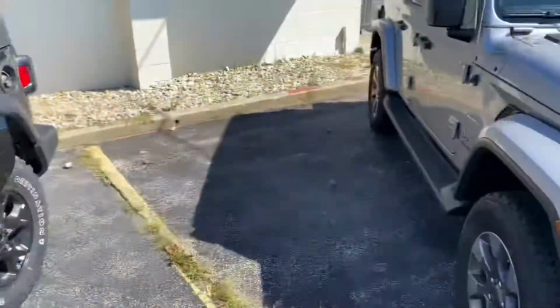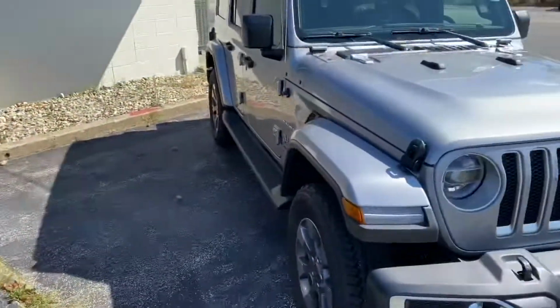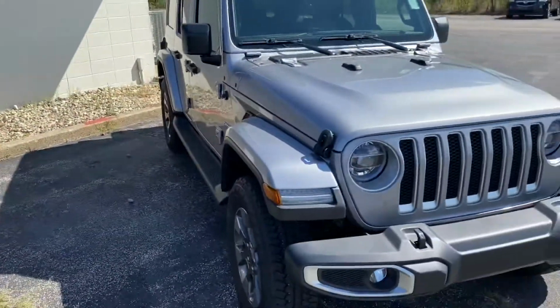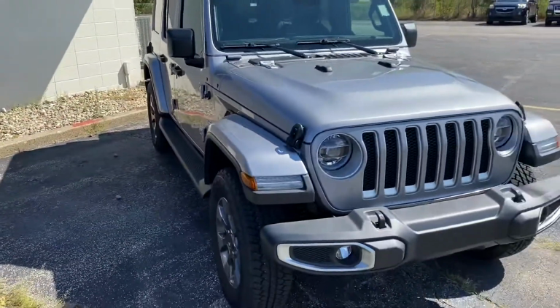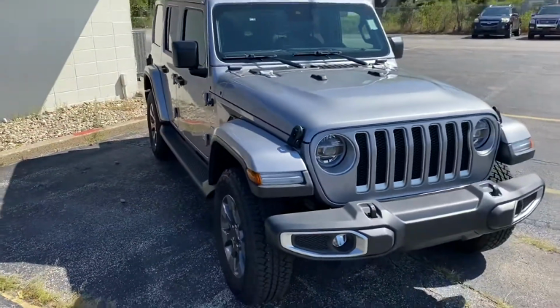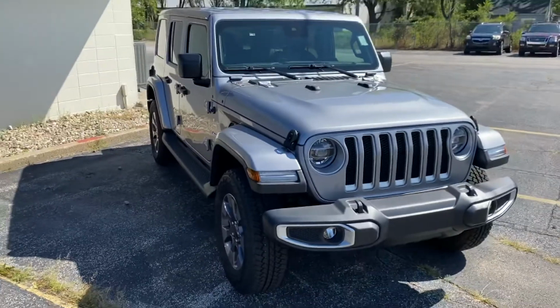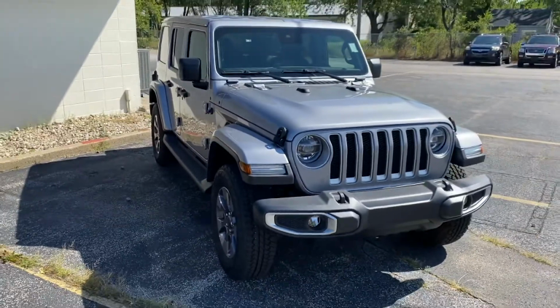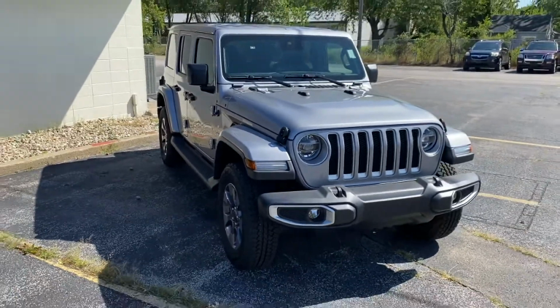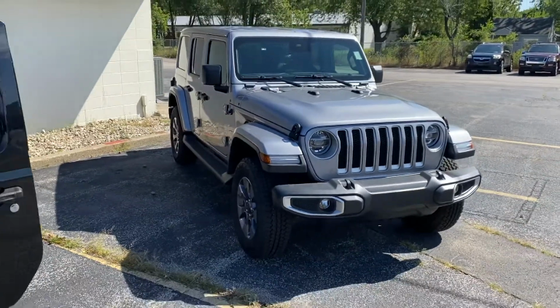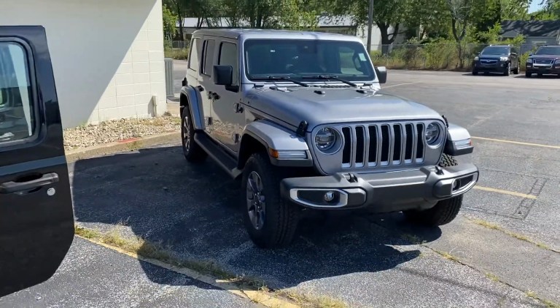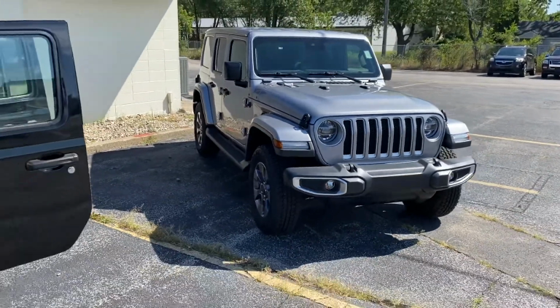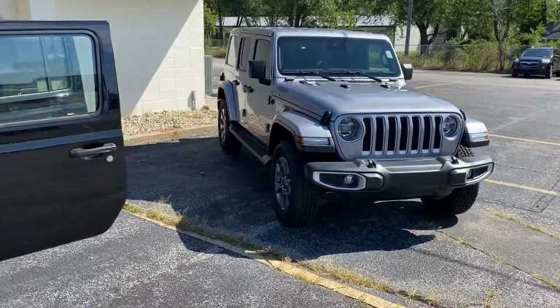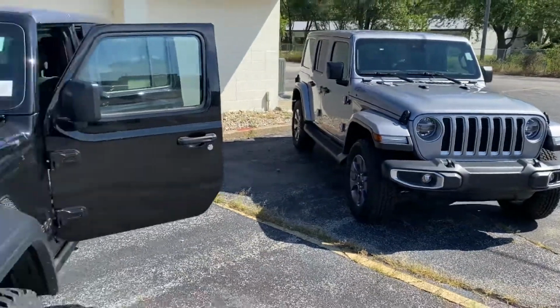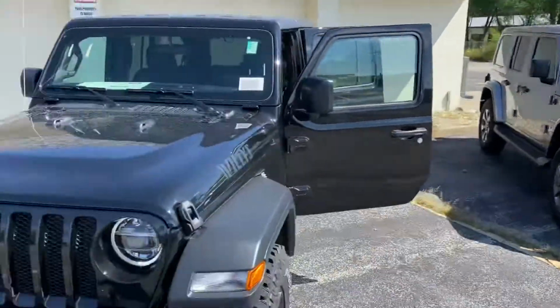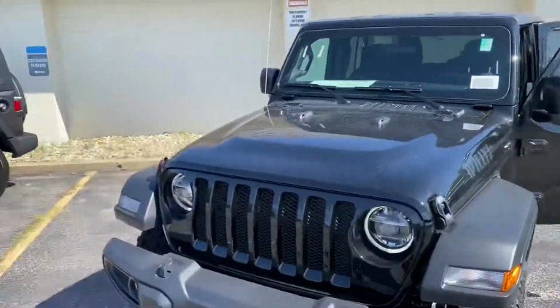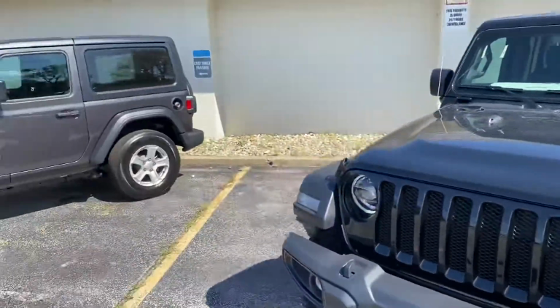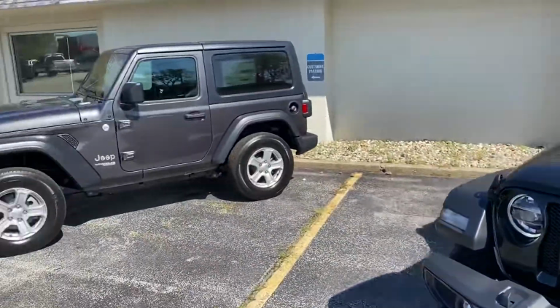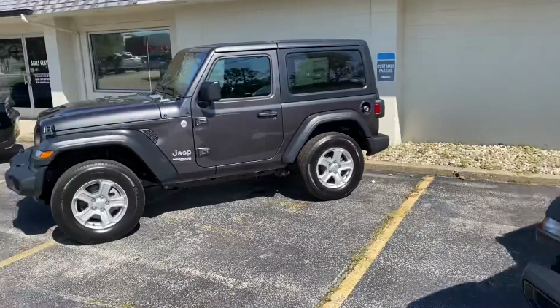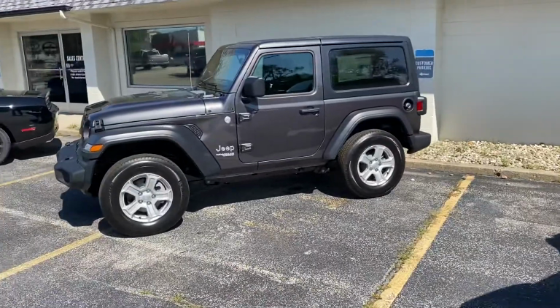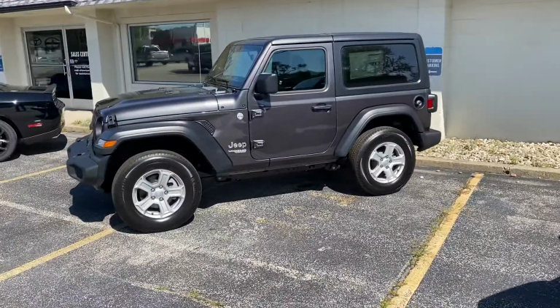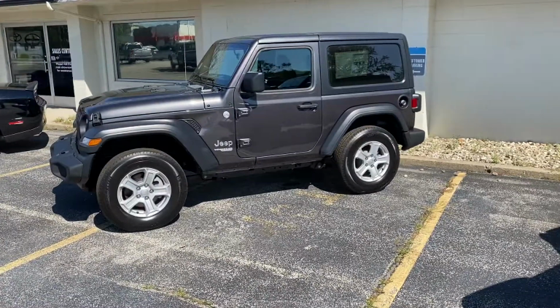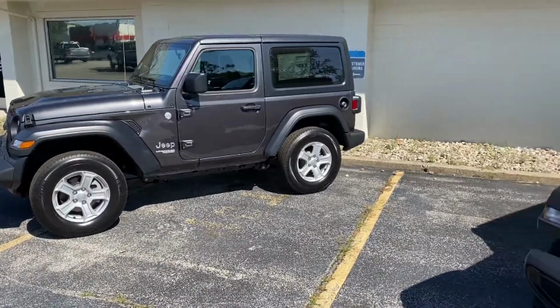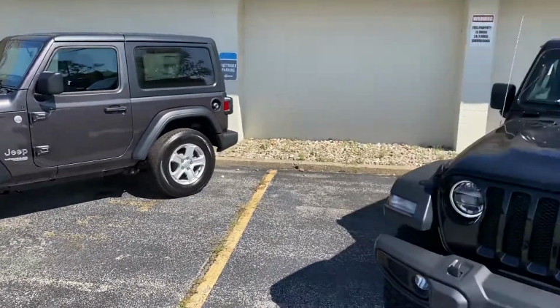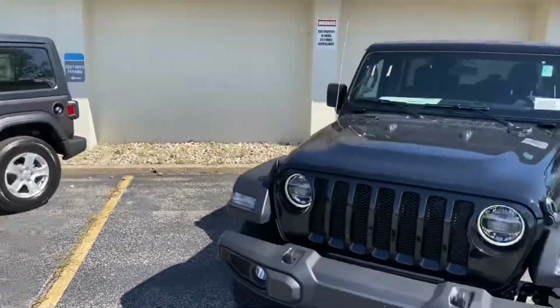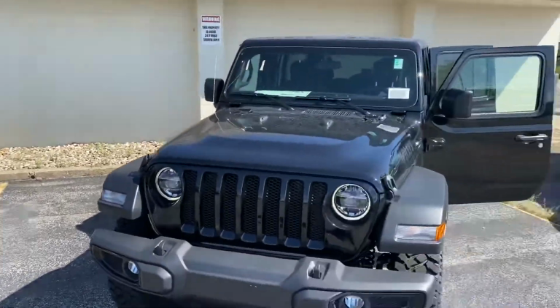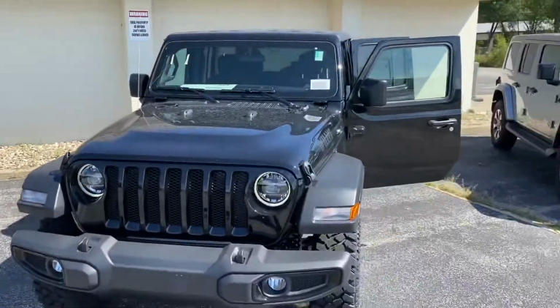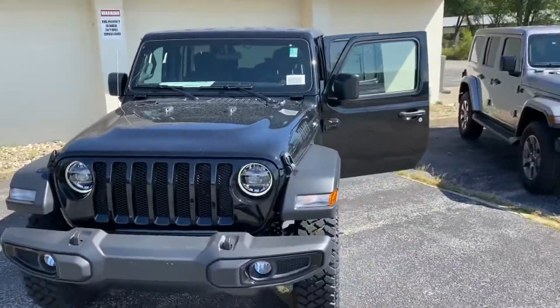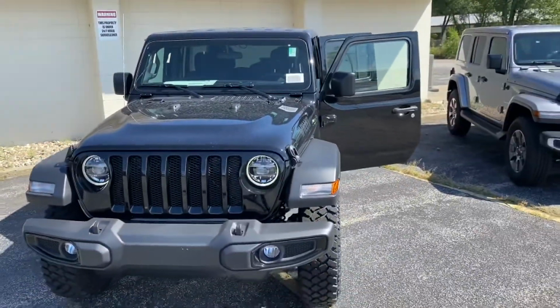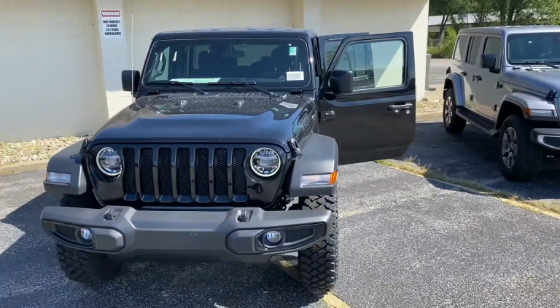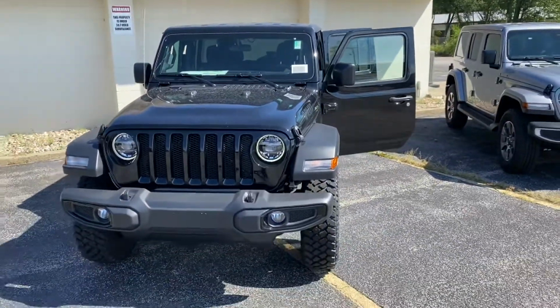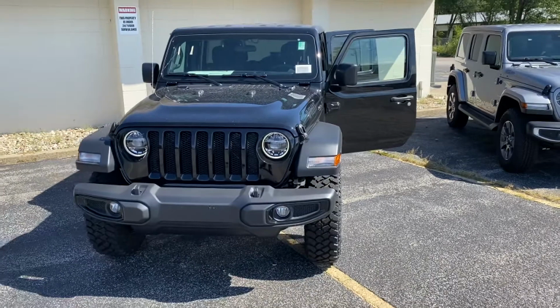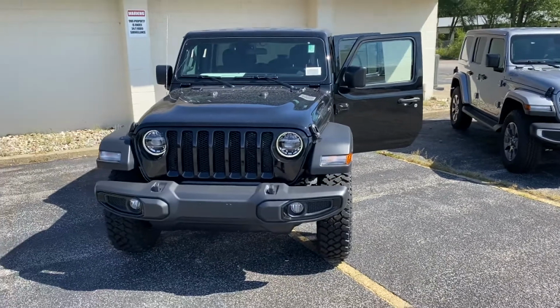We have this beautiful silver Sahara Unlimited, and then we also have the two-door Sport. Feel free to give me a call or a text message at 231-638-8258.